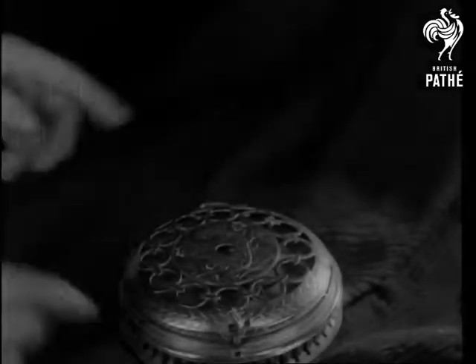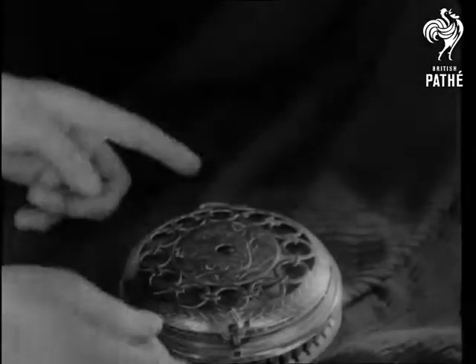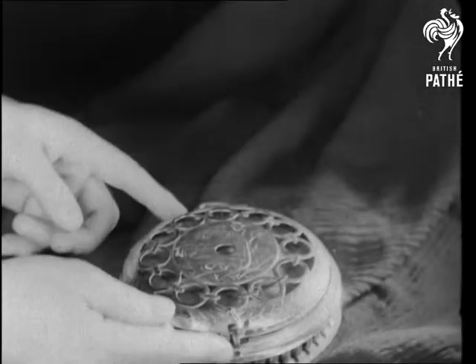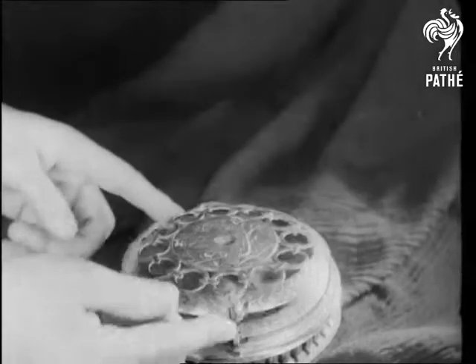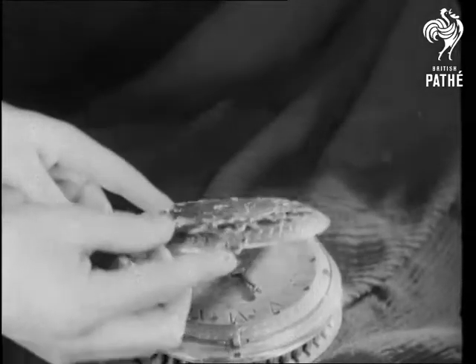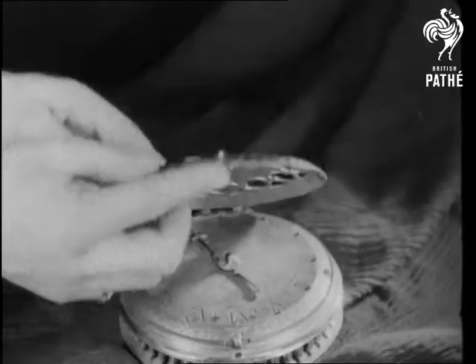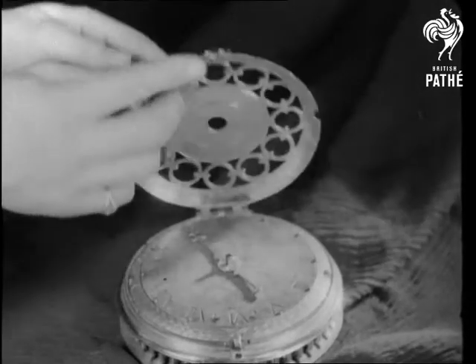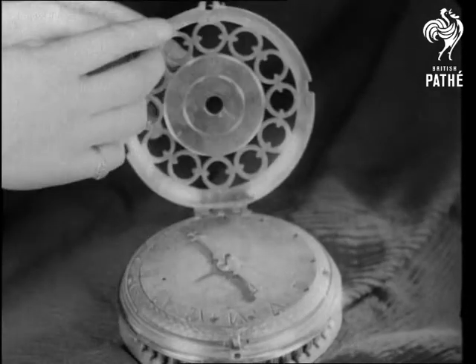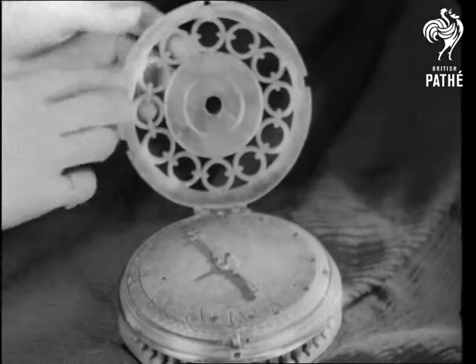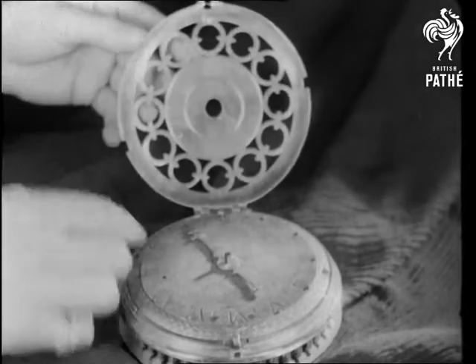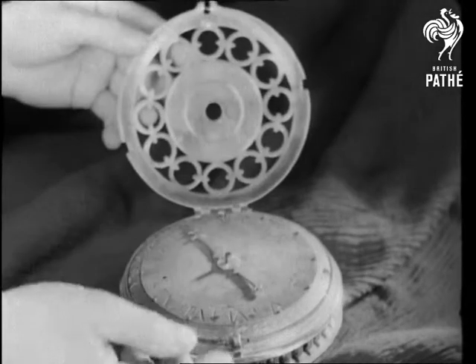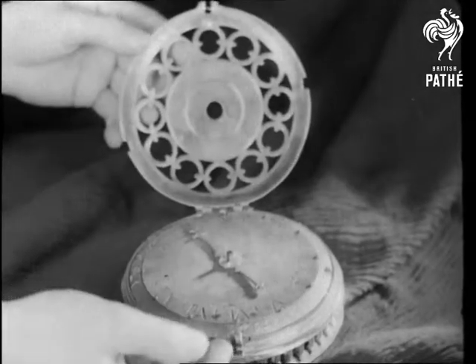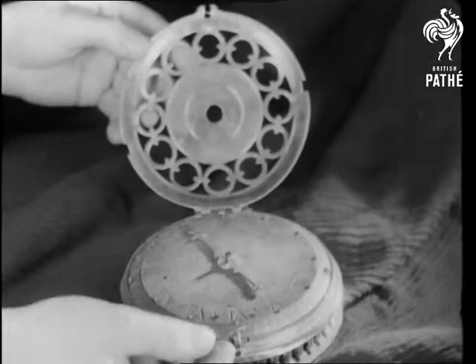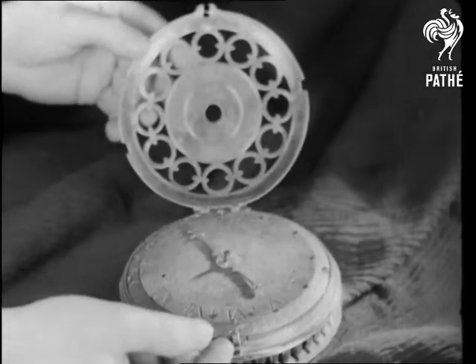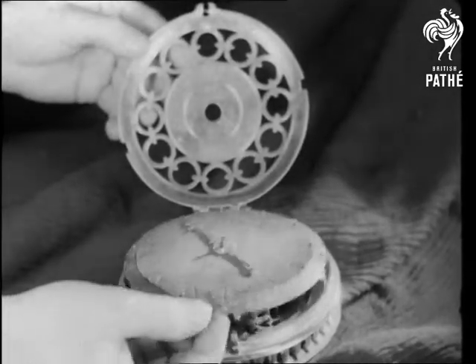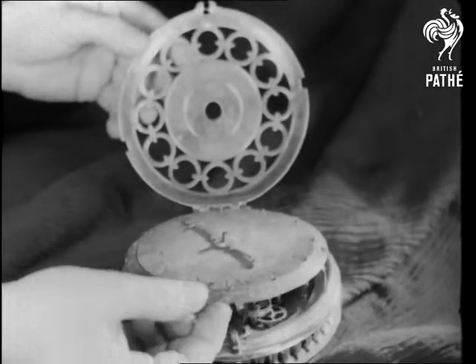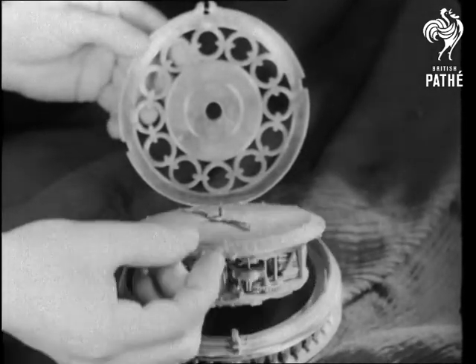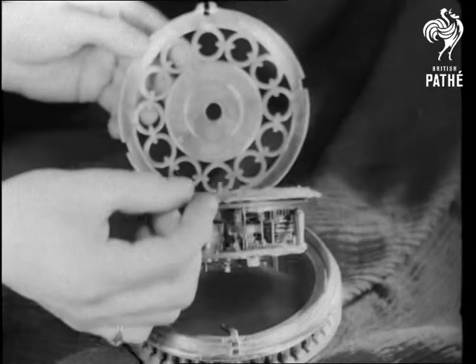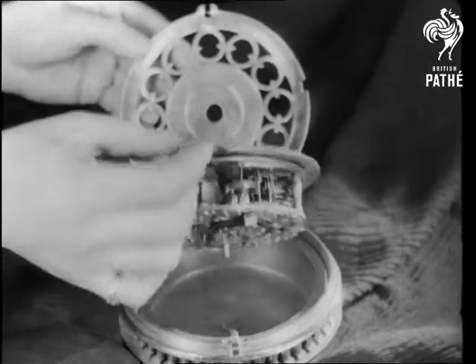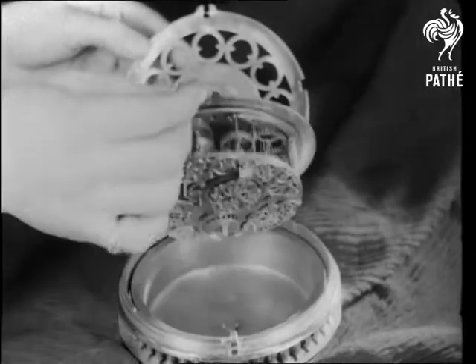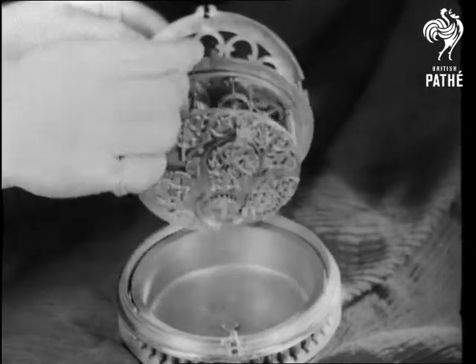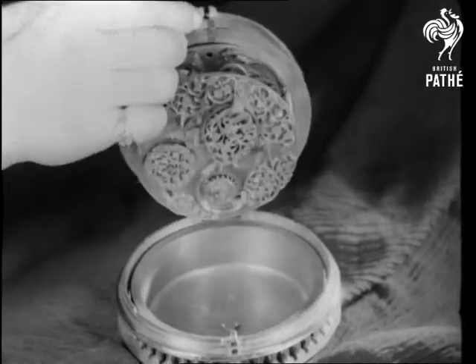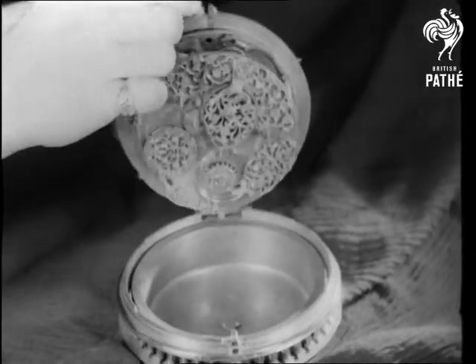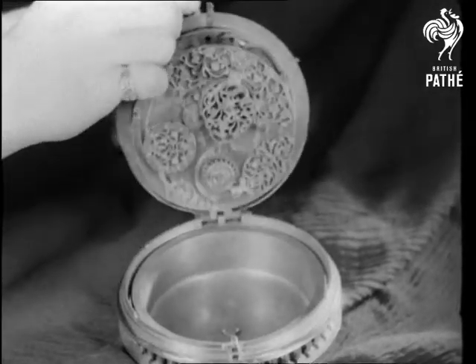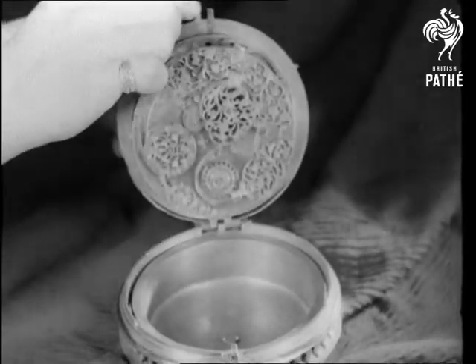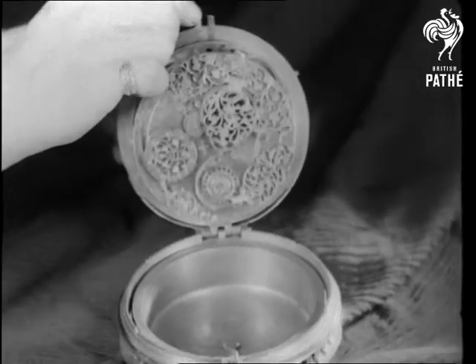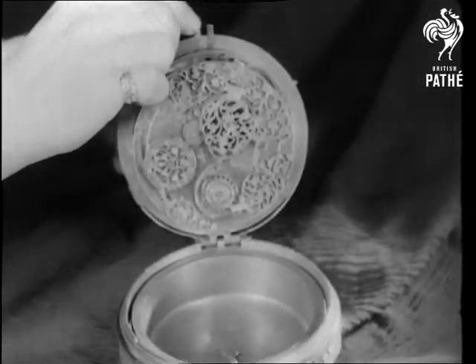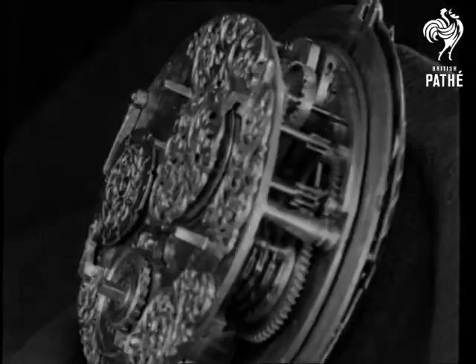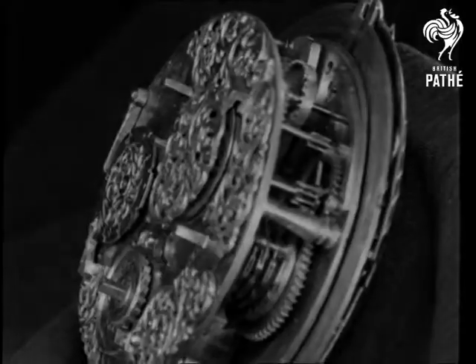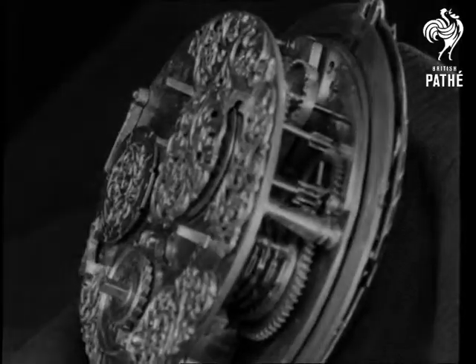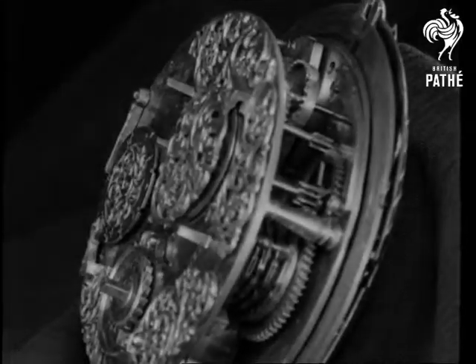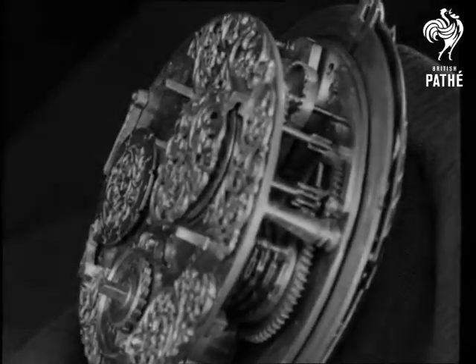A novel clock watch with a marine view on the silver dial and a single gilt hand. The works are of brass, and the hours are struck on a large bell.